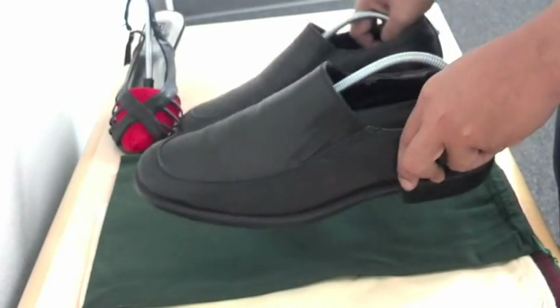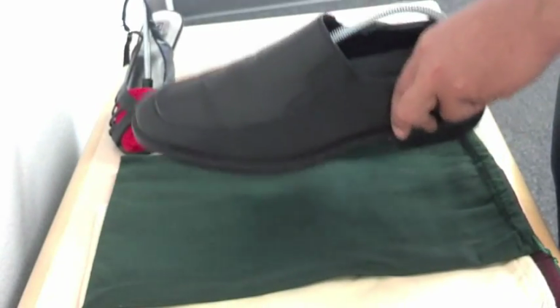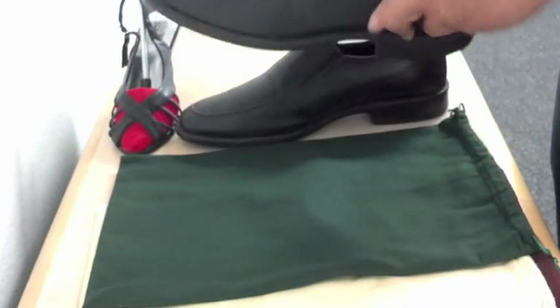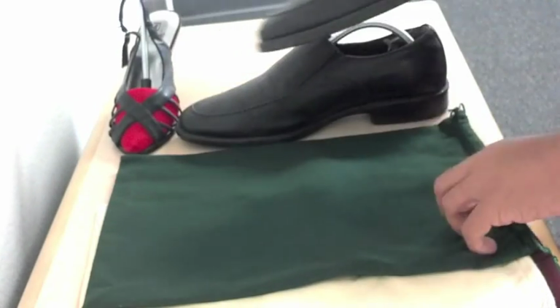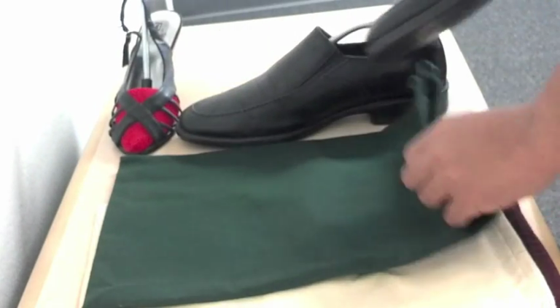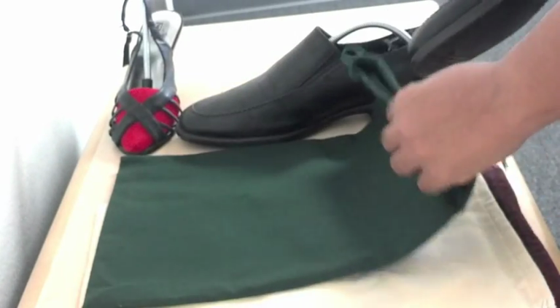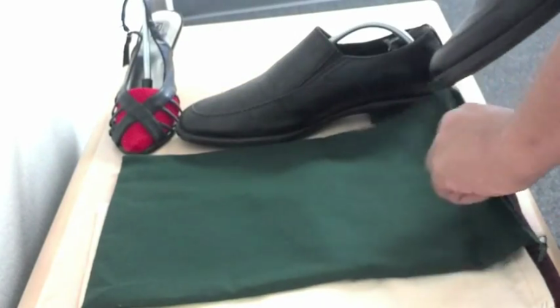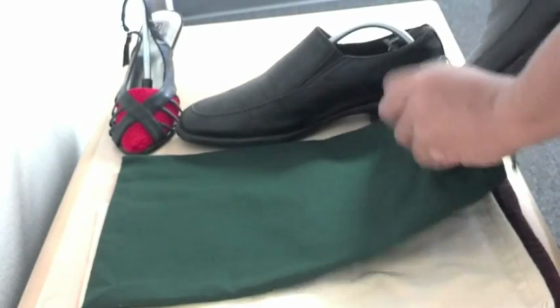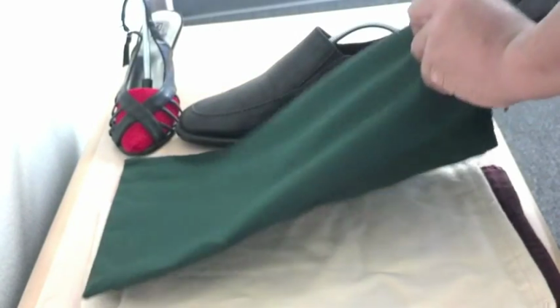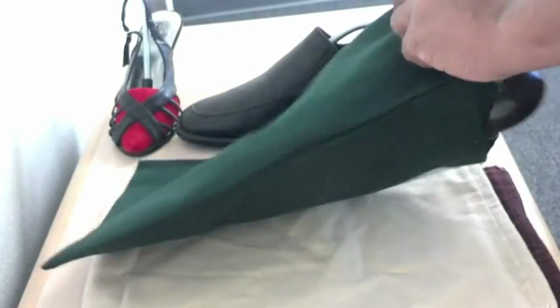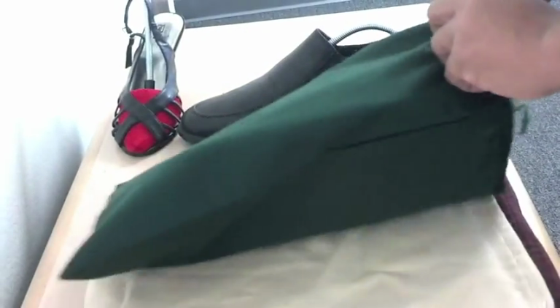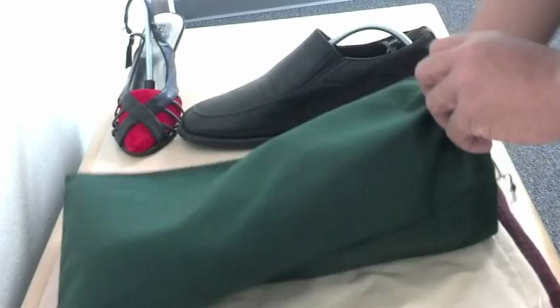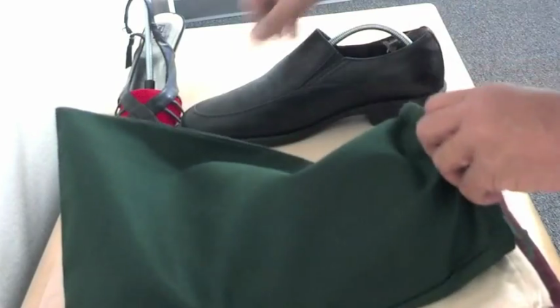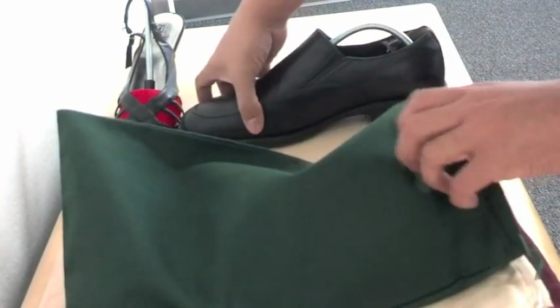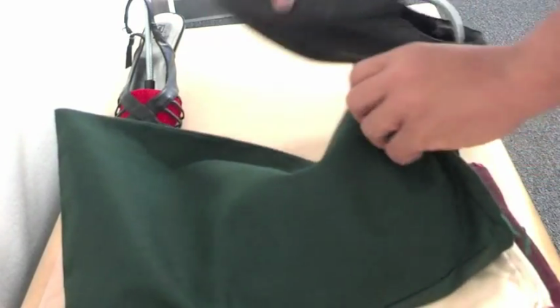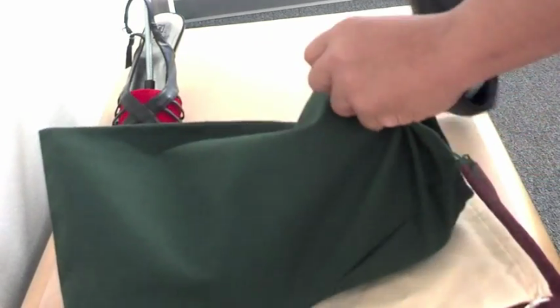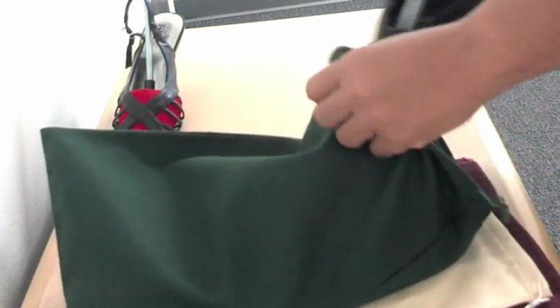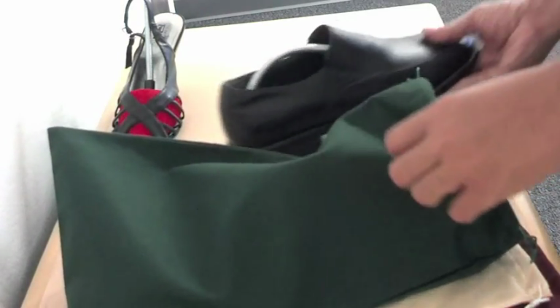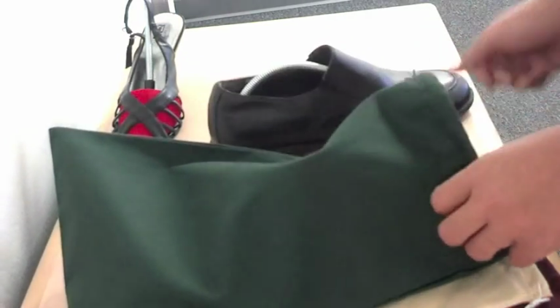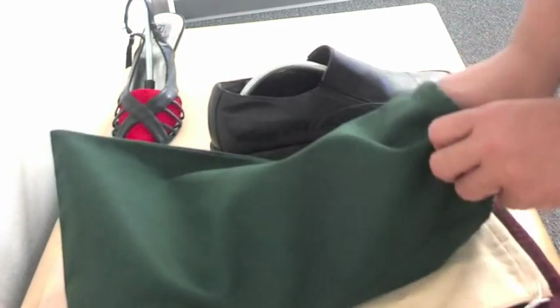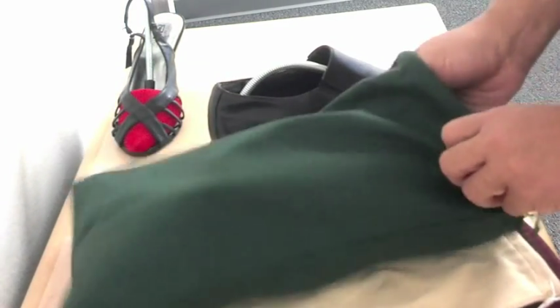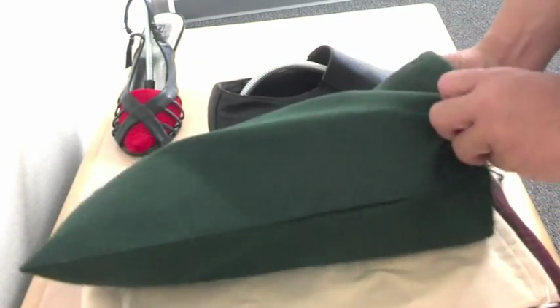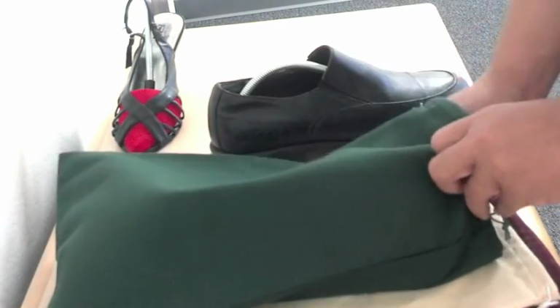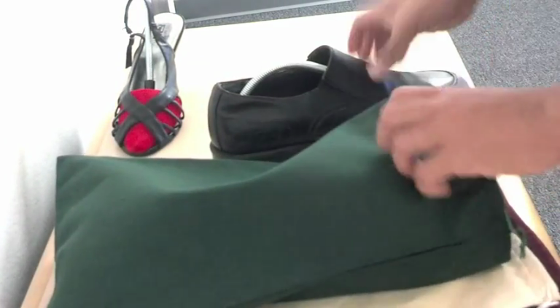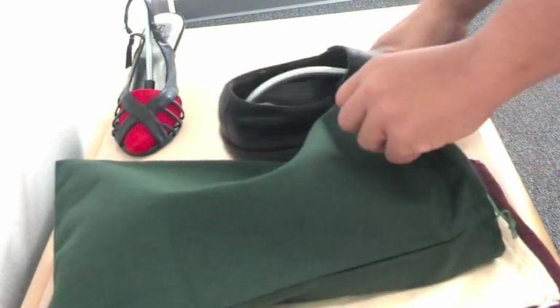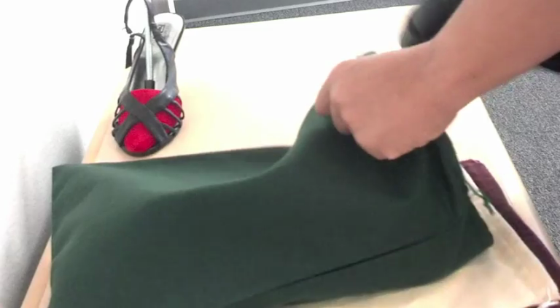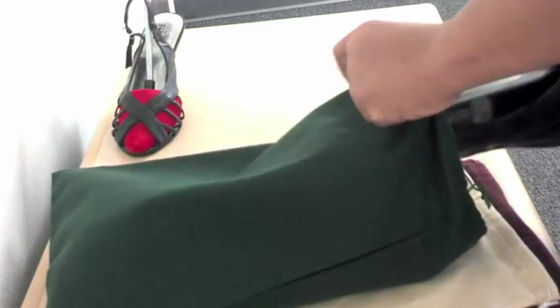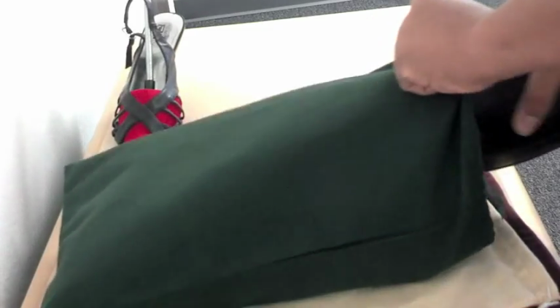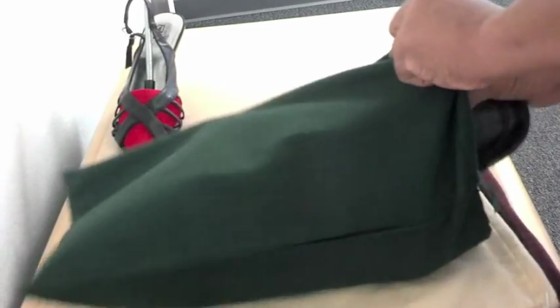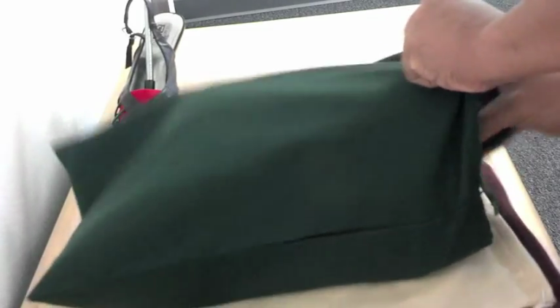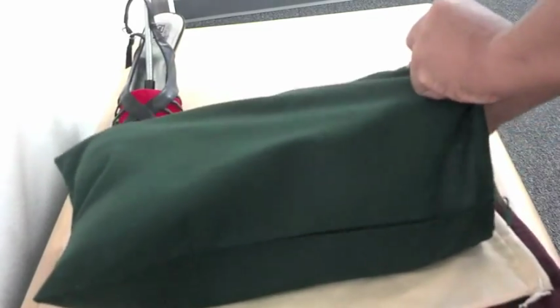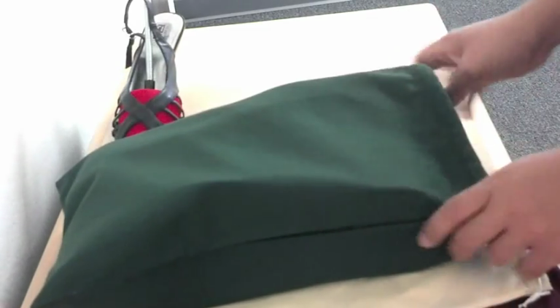For extra traveling shoe care tips, we recommend putting your shoes into a shoe bag. It simply keeps your shoes separated, clean, and organized throughout your travel experience. It comes in a variety of colors and can hold one pair of shoes.